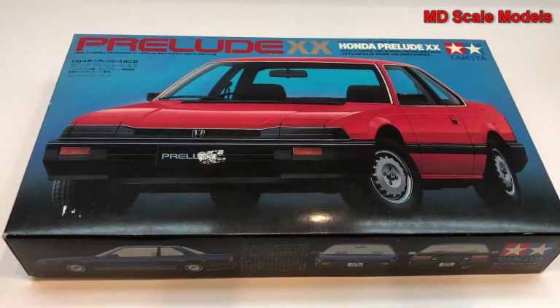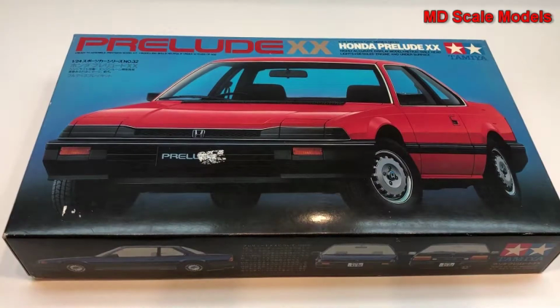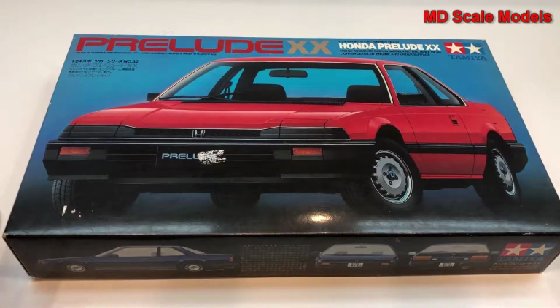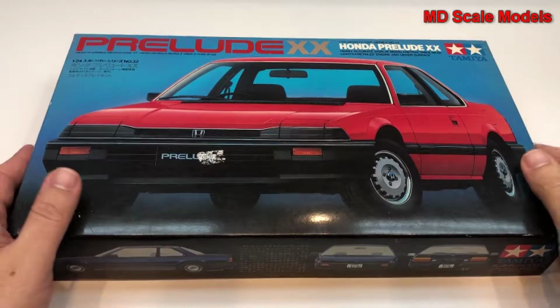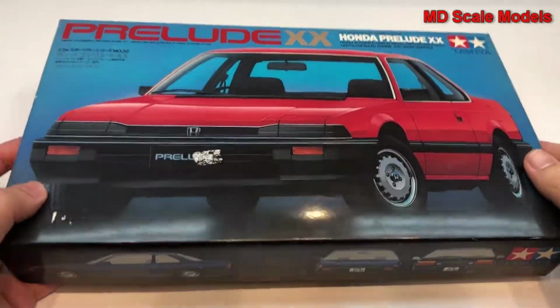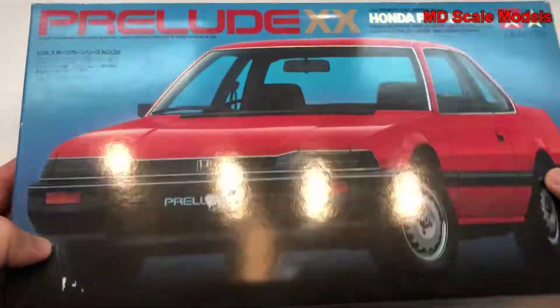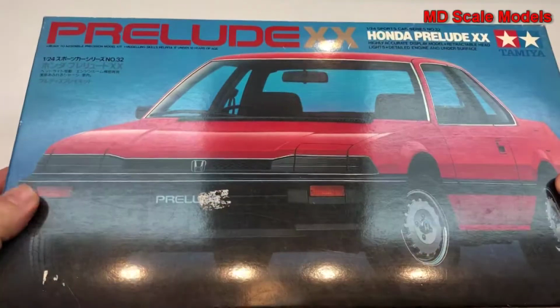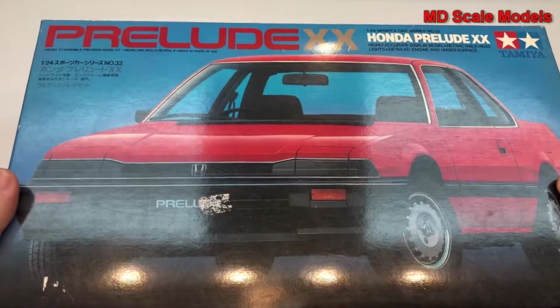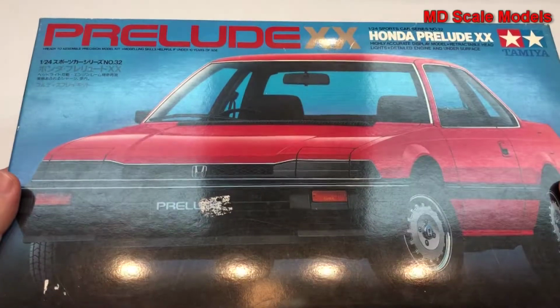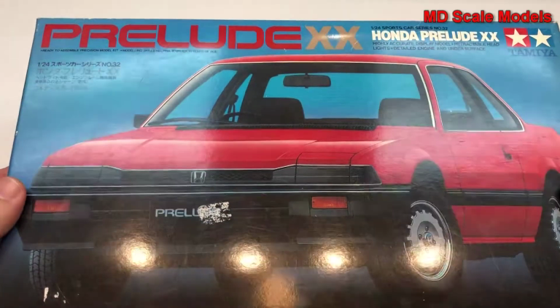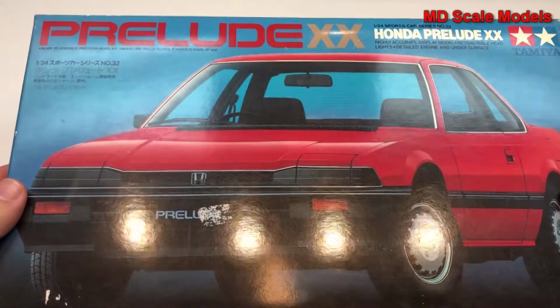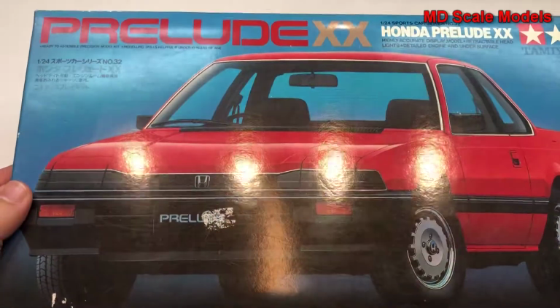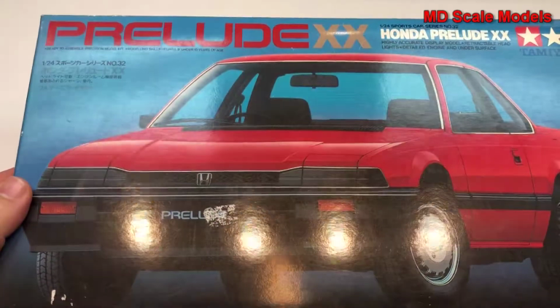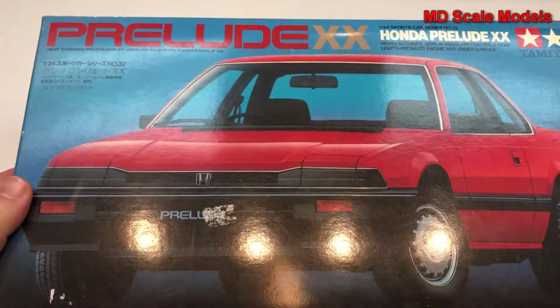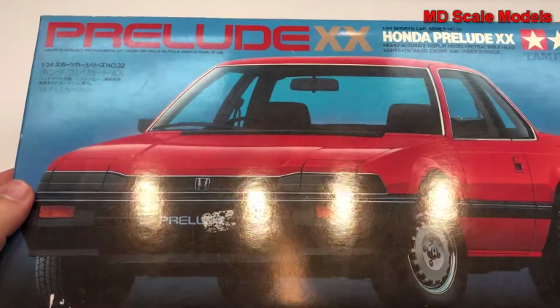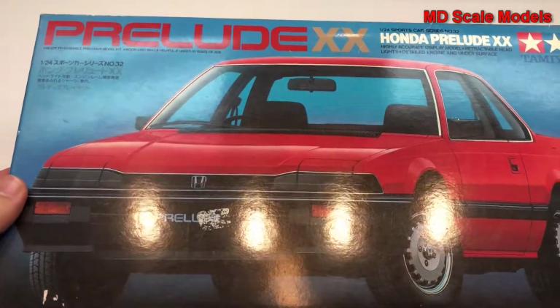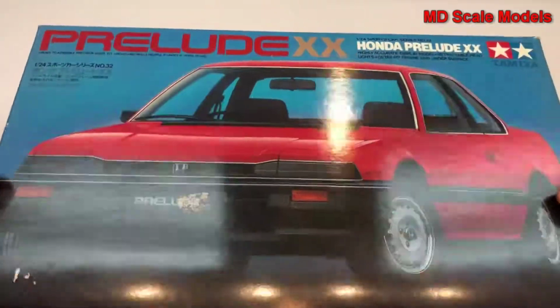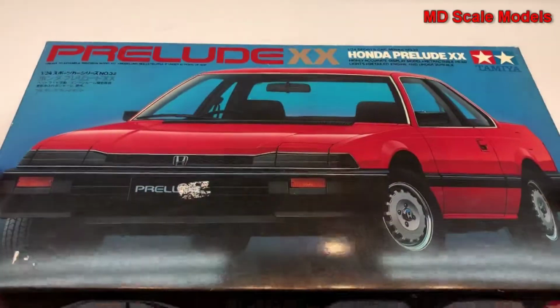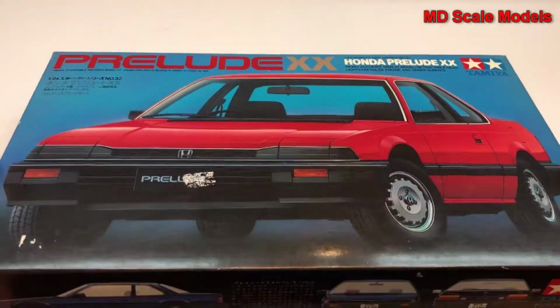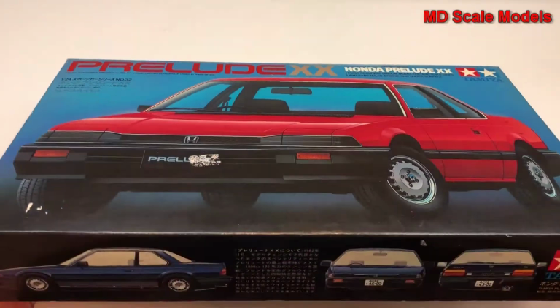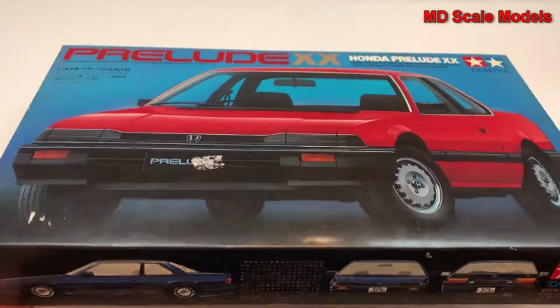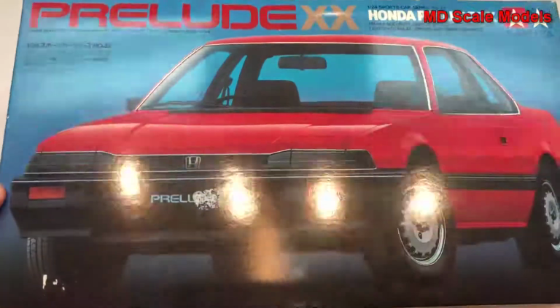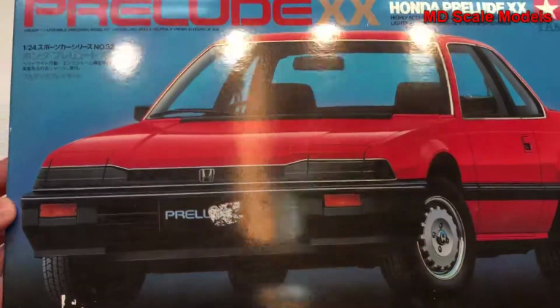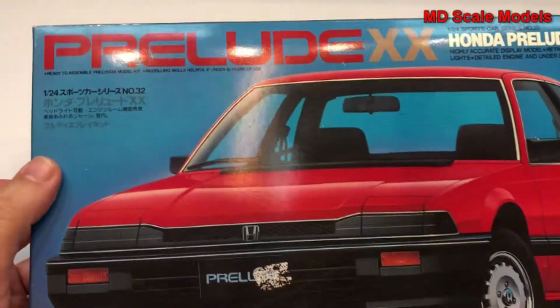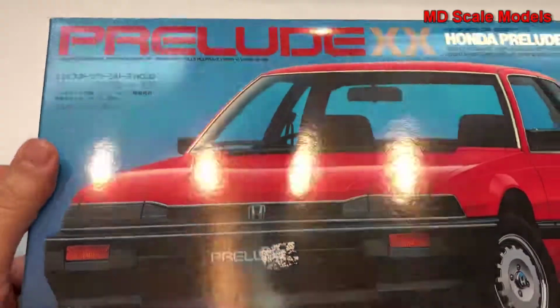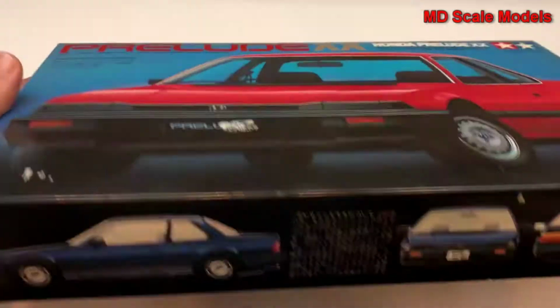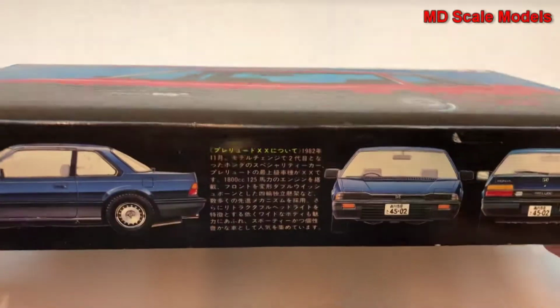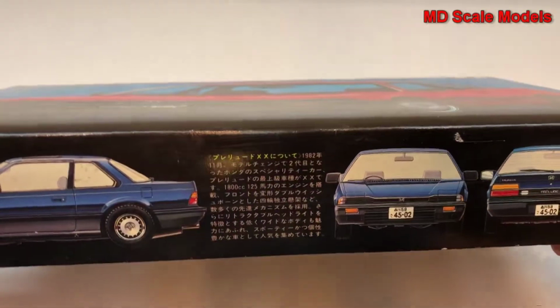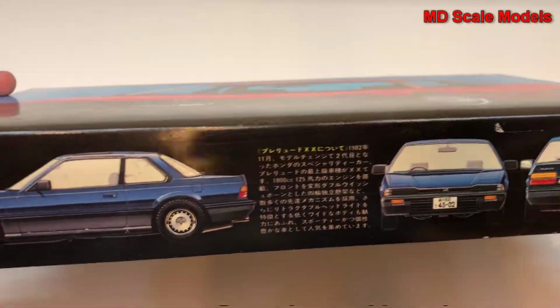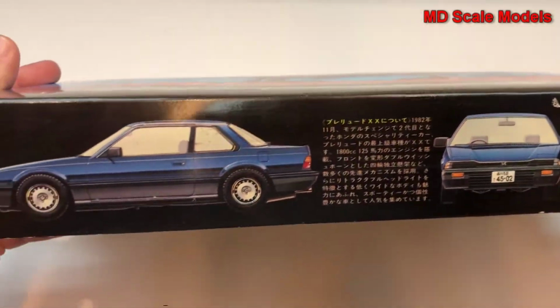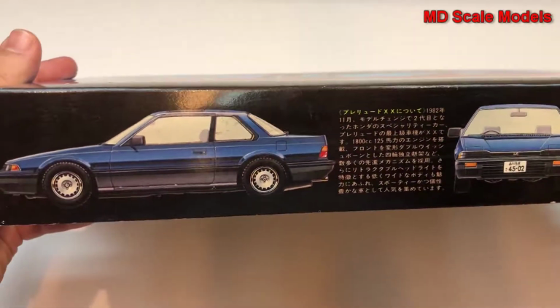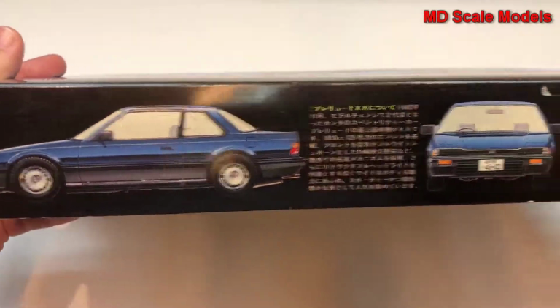This model kit review is of the Honda Prelude — the older Prelude — by Tamiya, in 1:24 scale. The box shows you an alternate paint scheme.